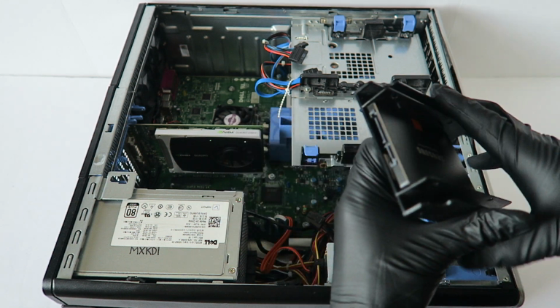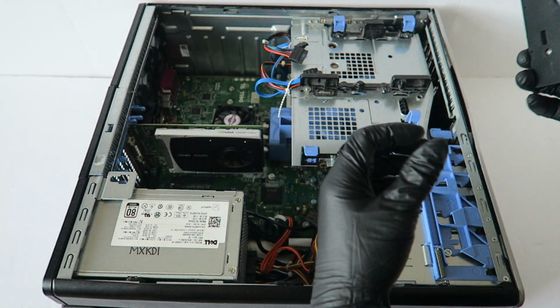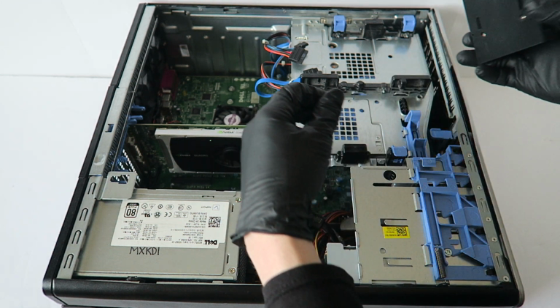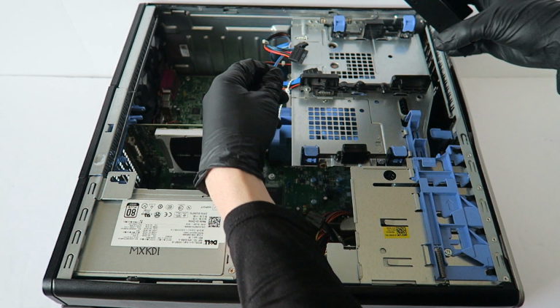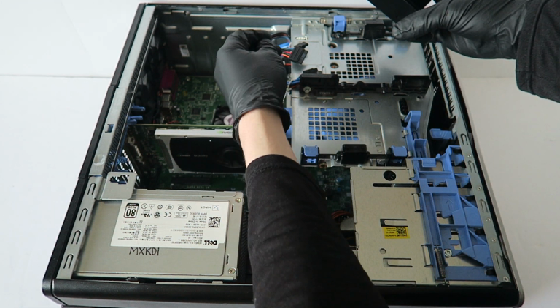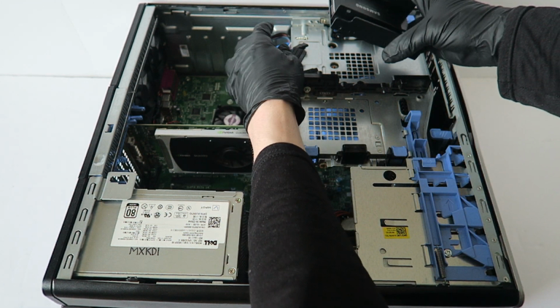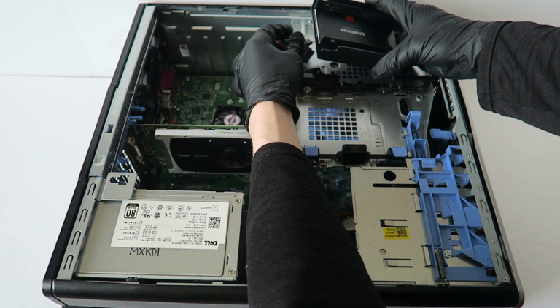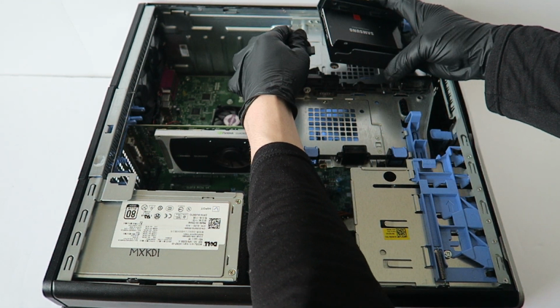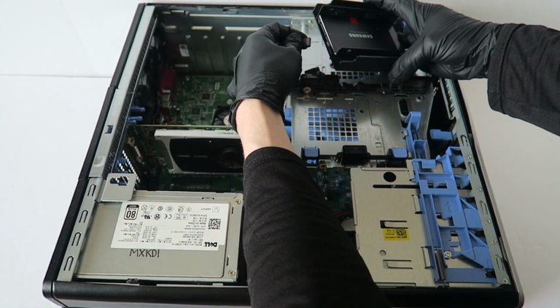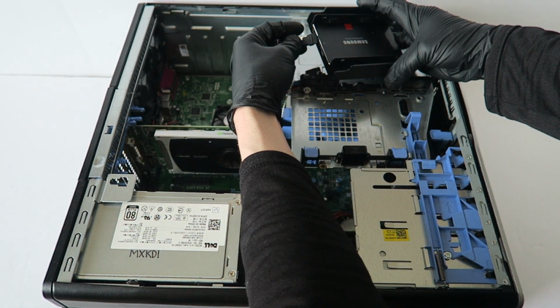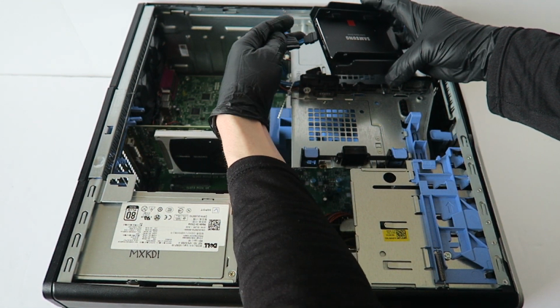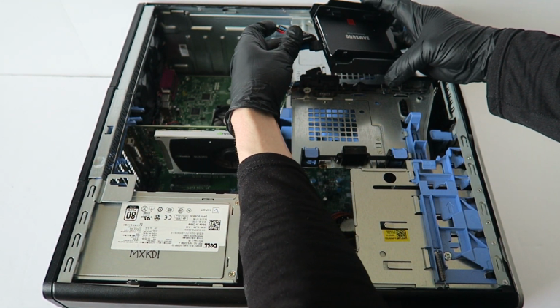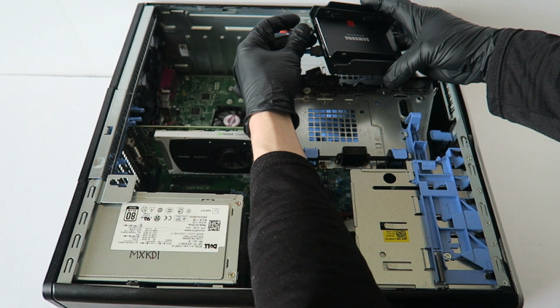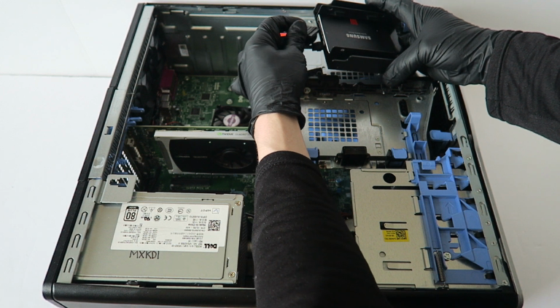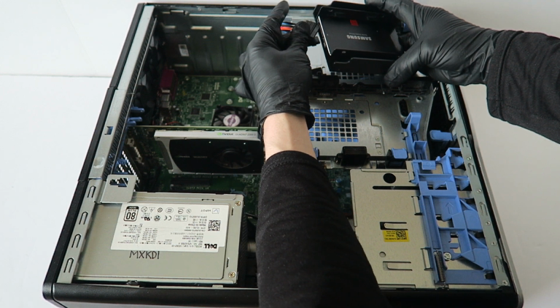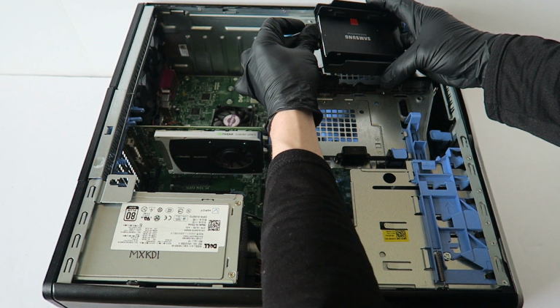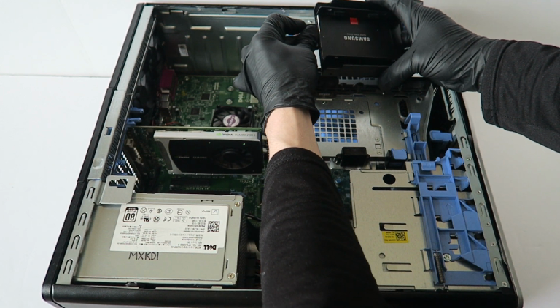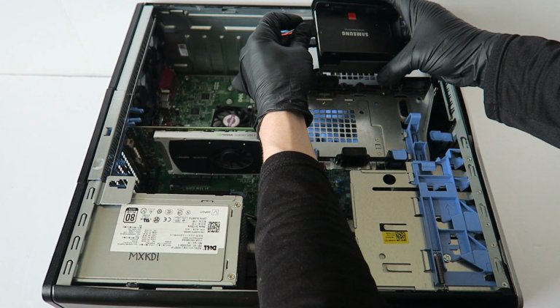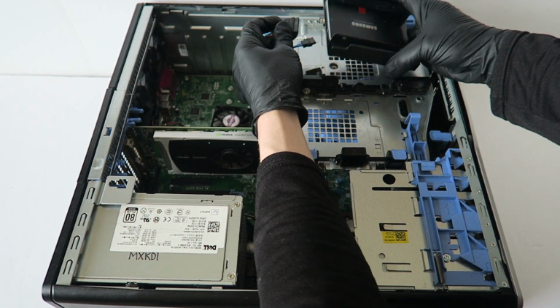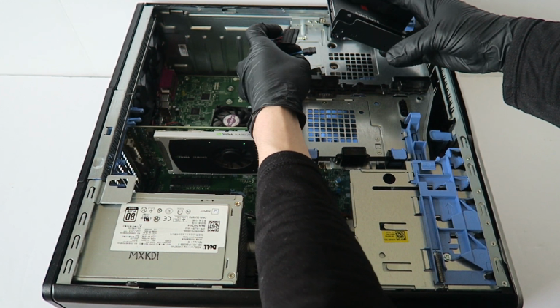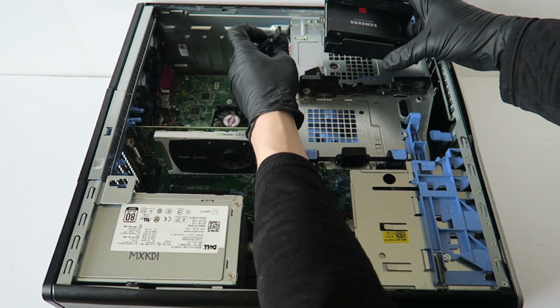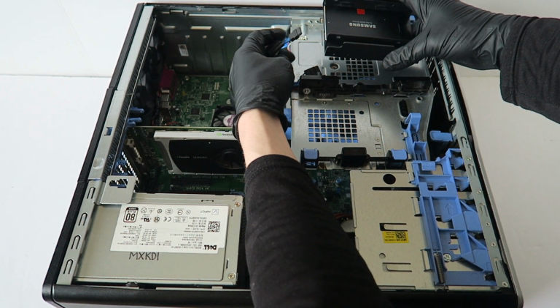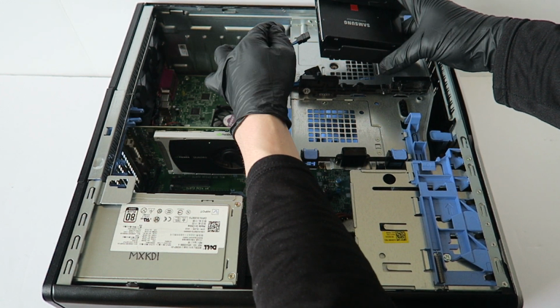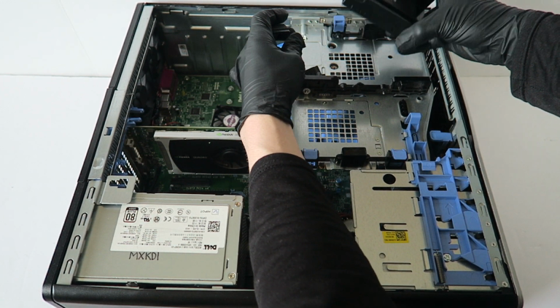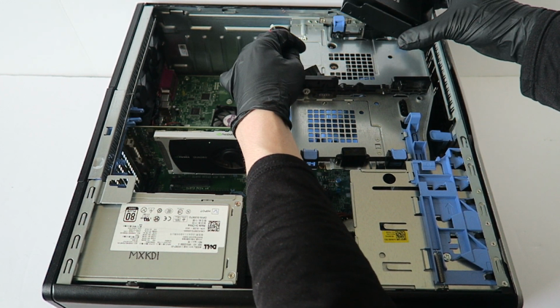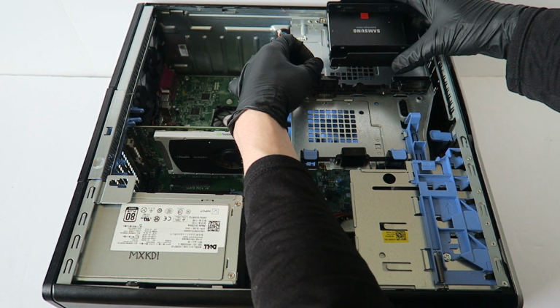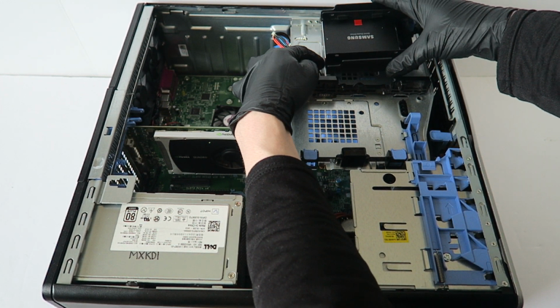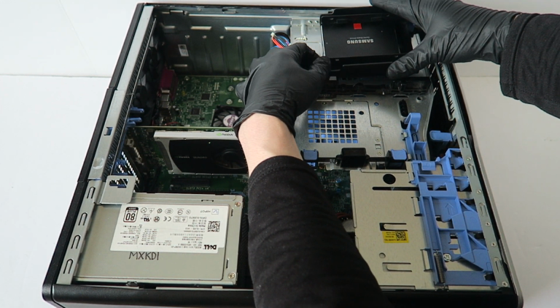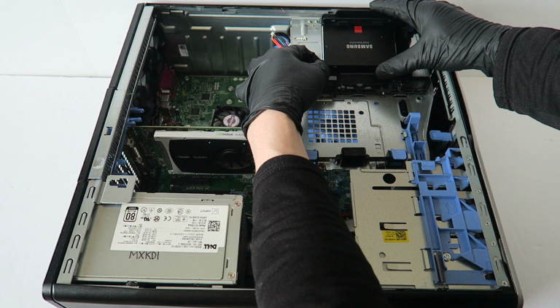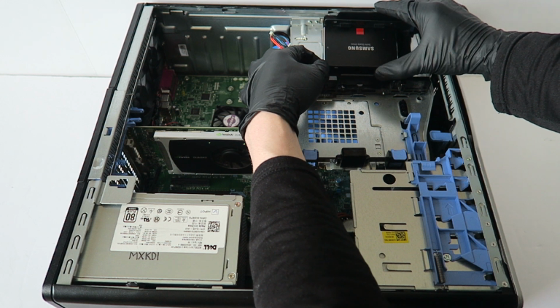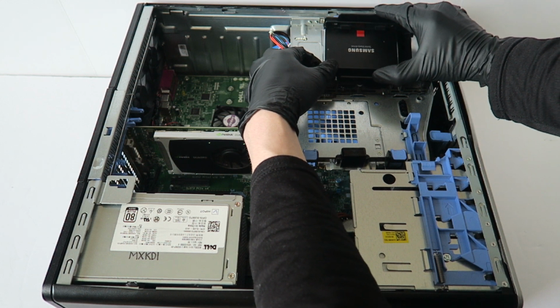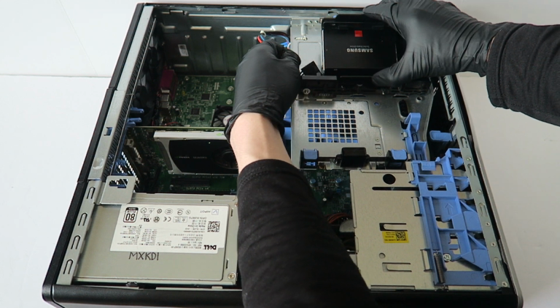So I'm going to go ahead and connect it back — I'm going to install it back.